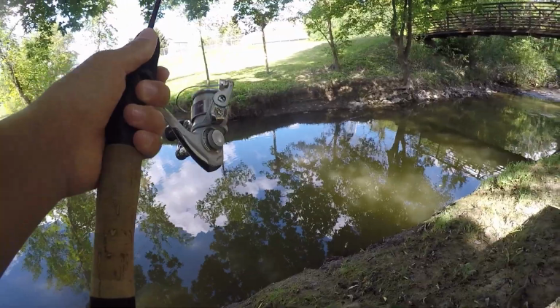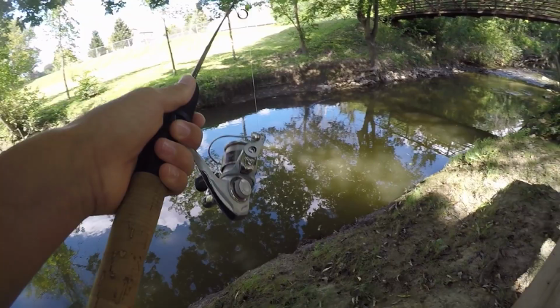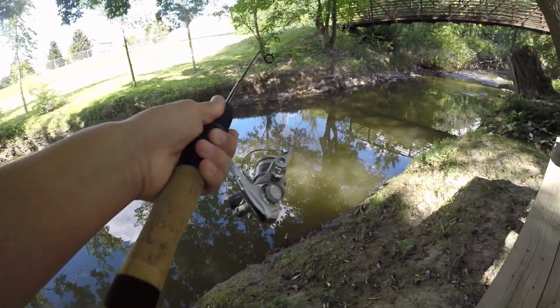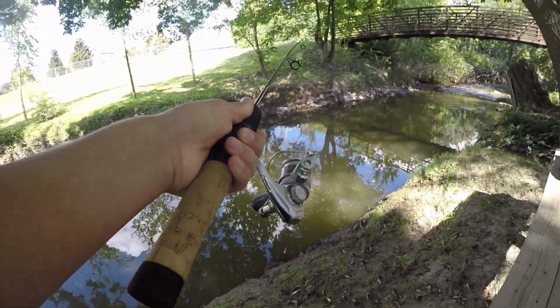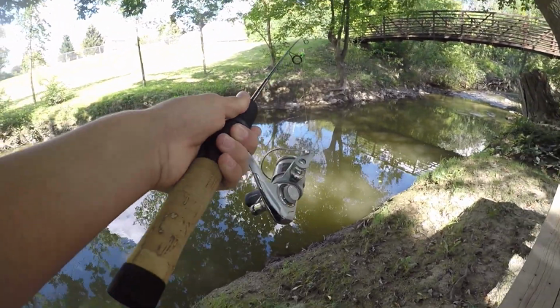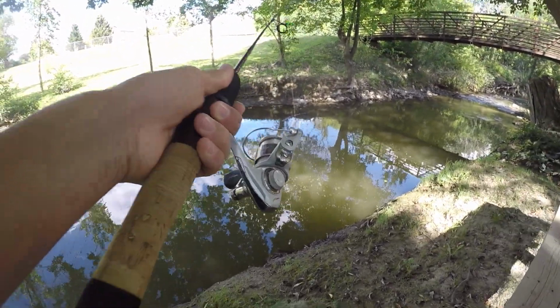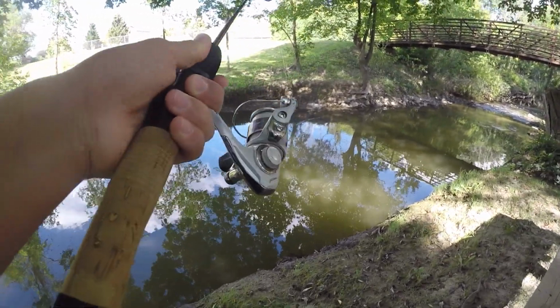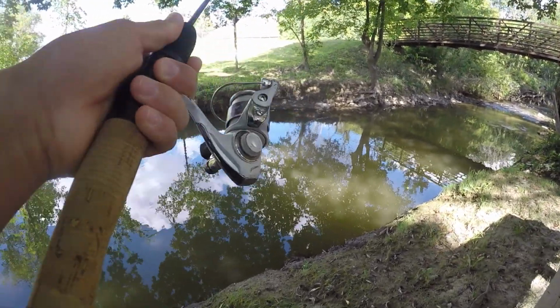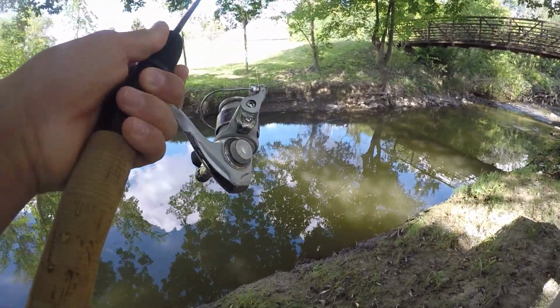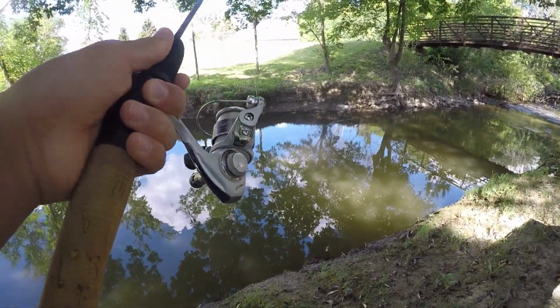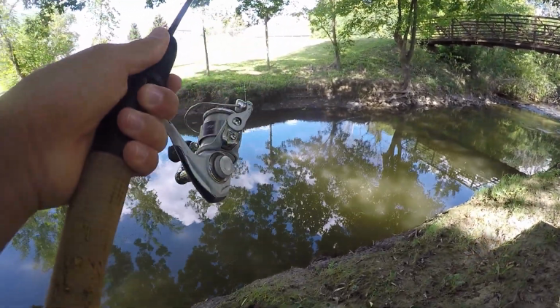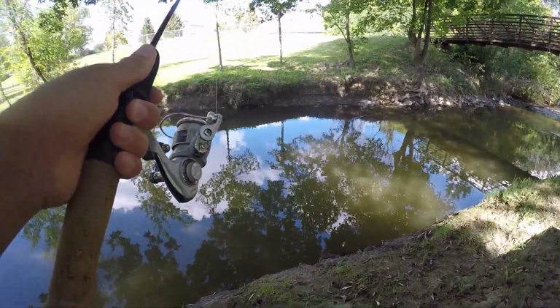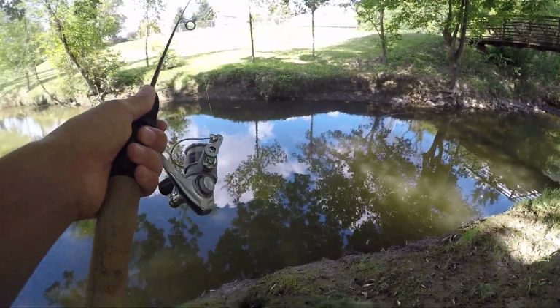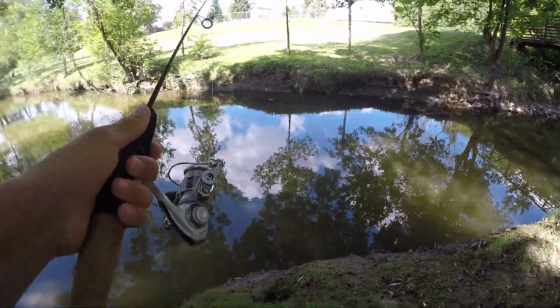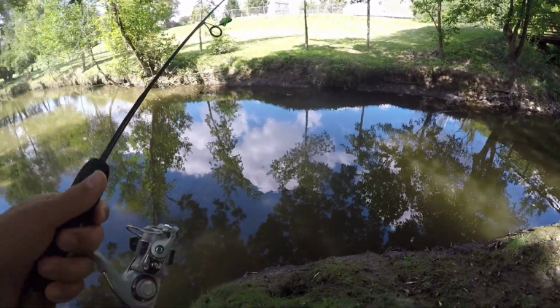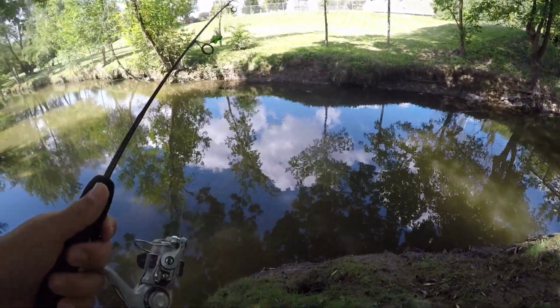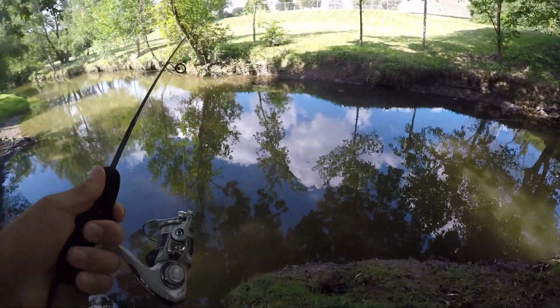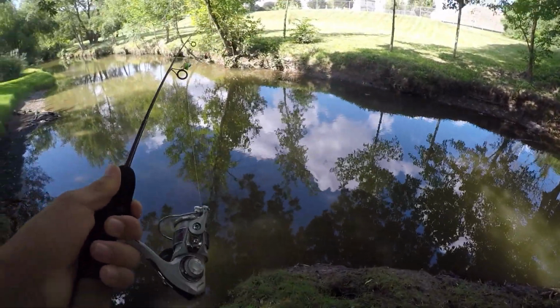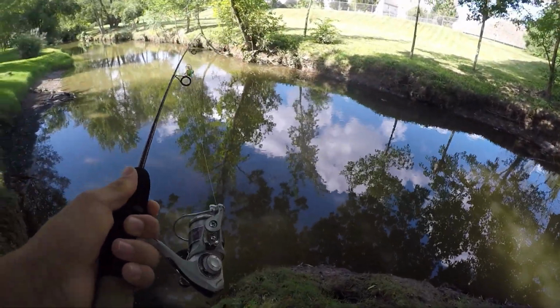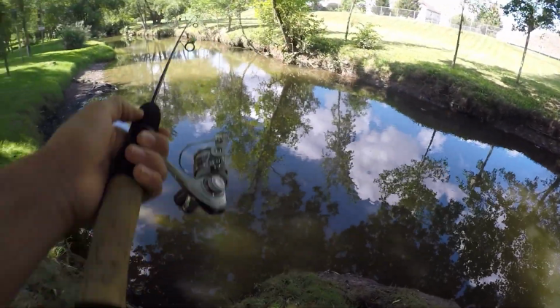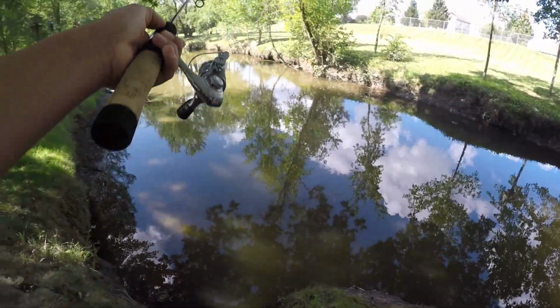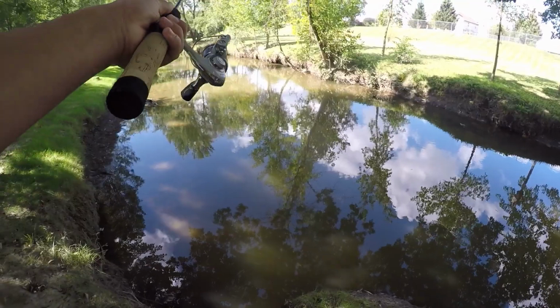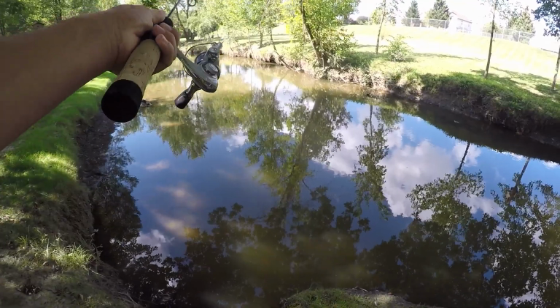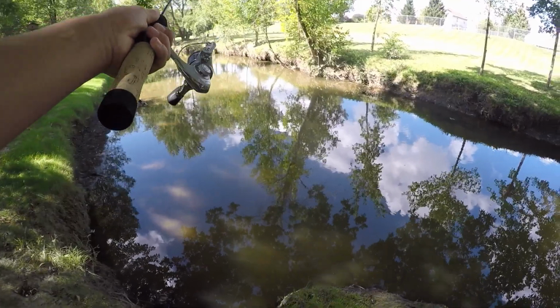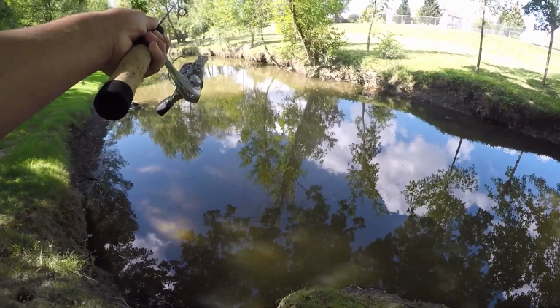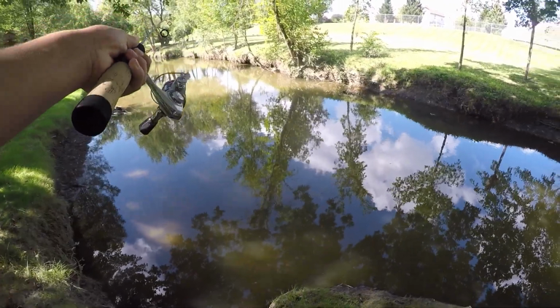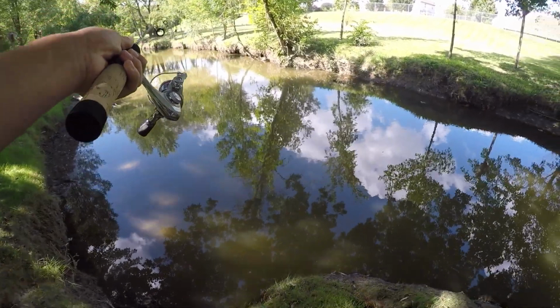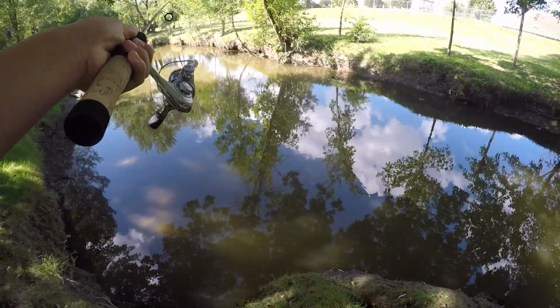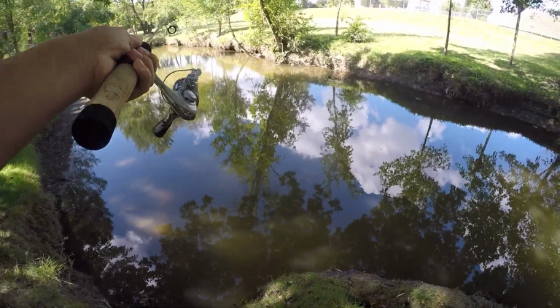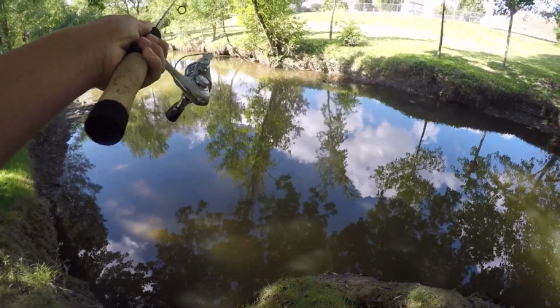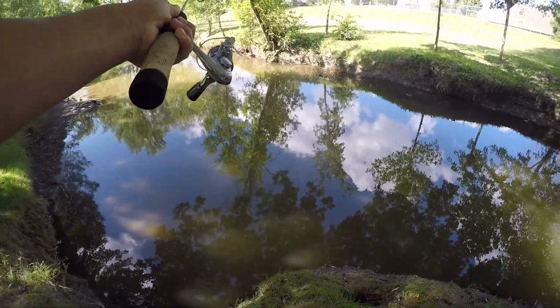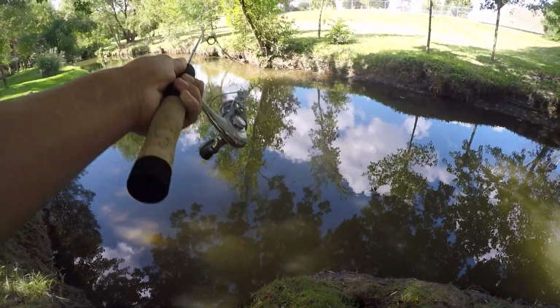This spot I'm getting a ton of bites from a bunch of little sunfish, but they're not really committing to my little crickhopper. So I think we're going to try to move a bit further upstream to try to find some more fish.